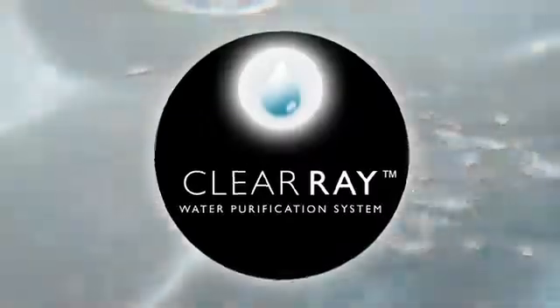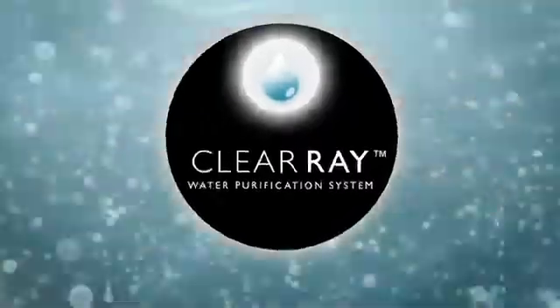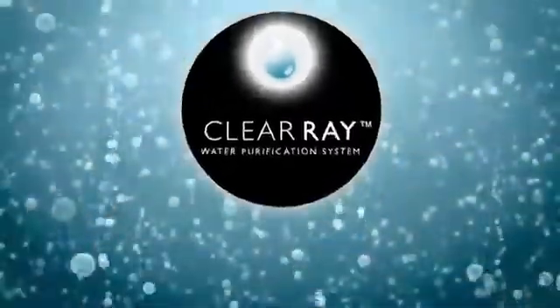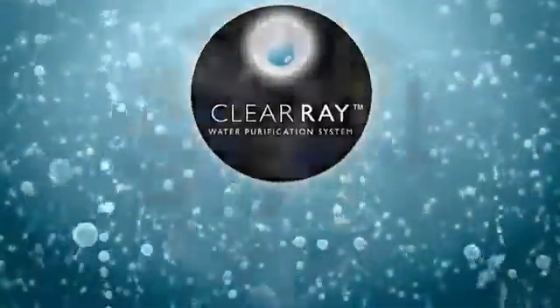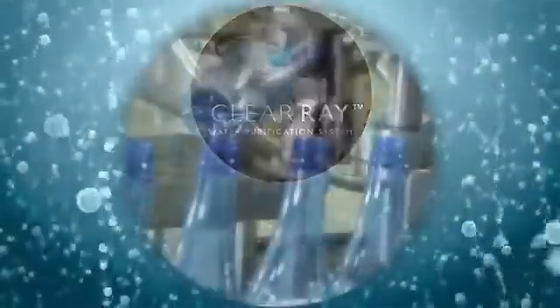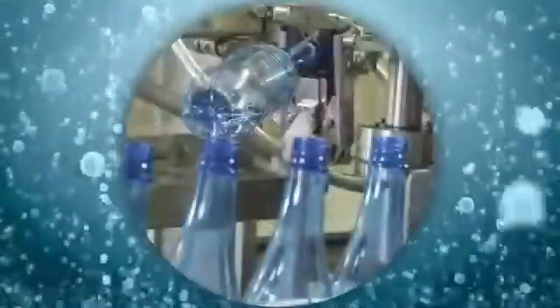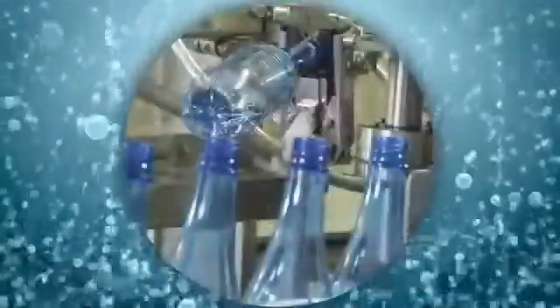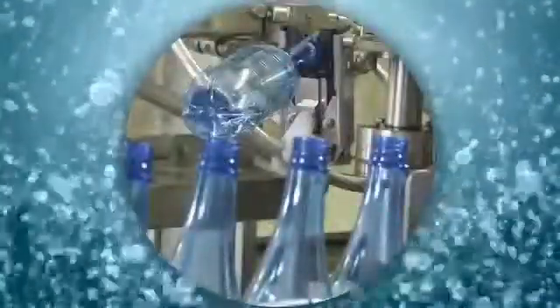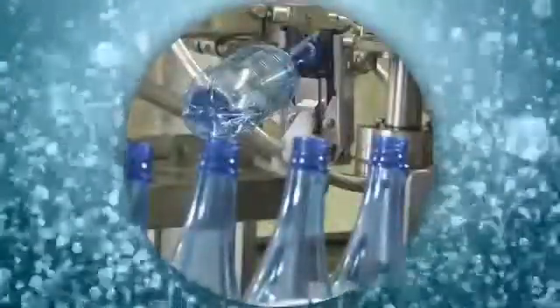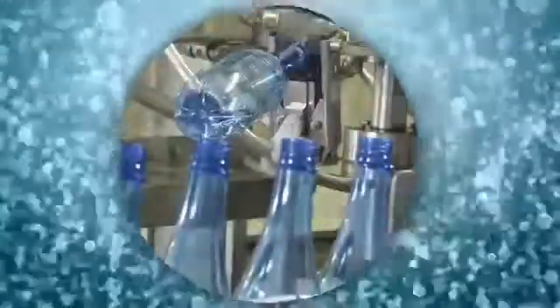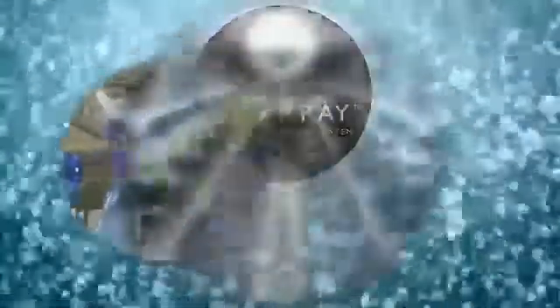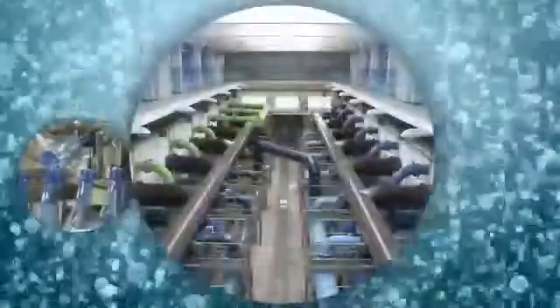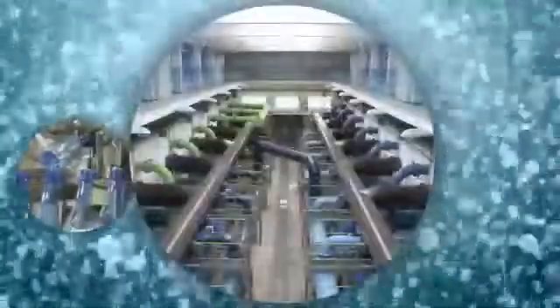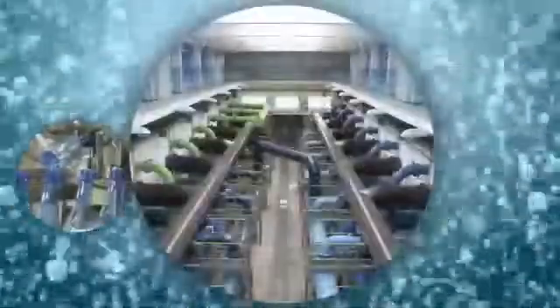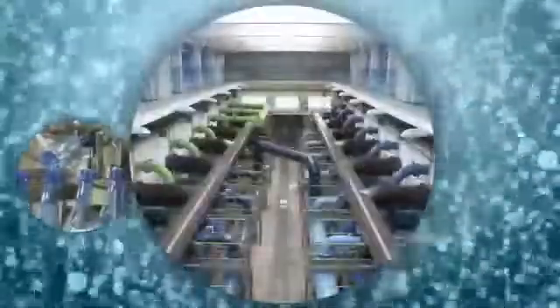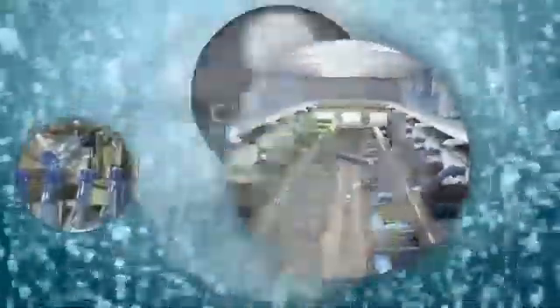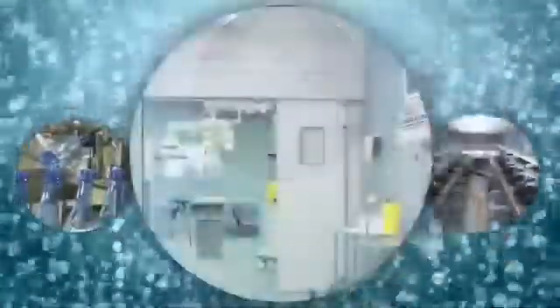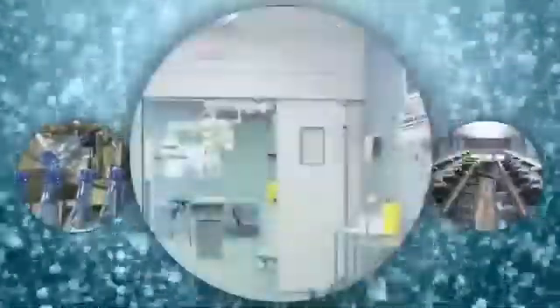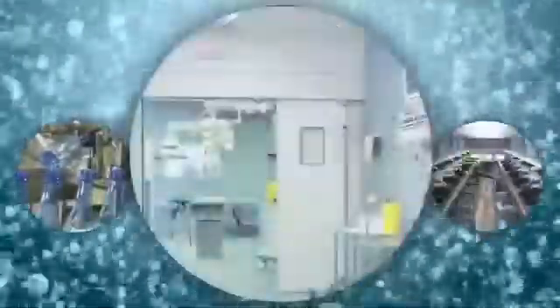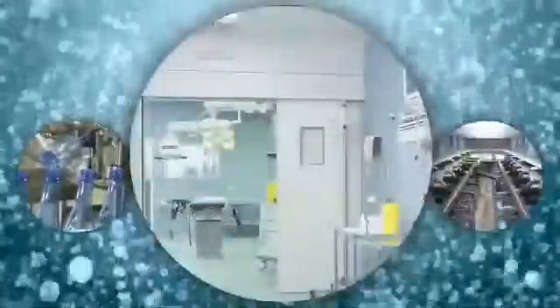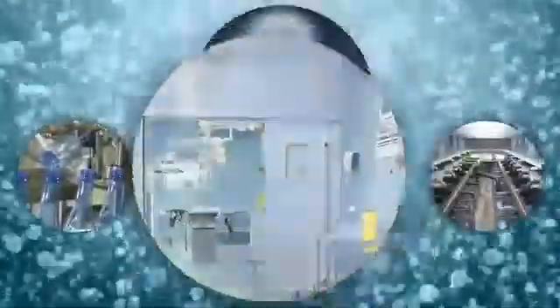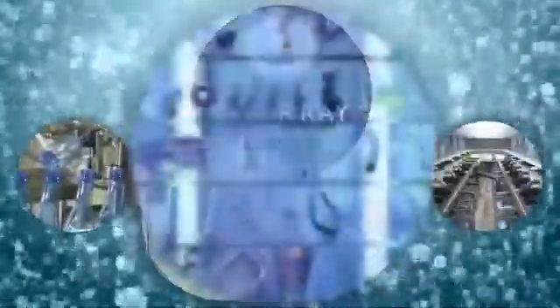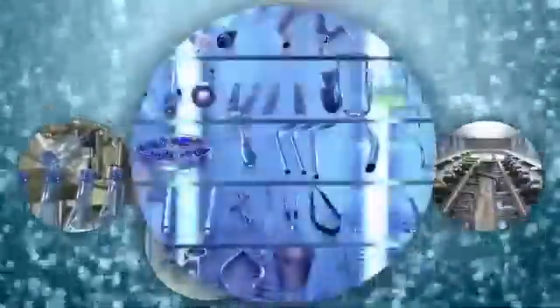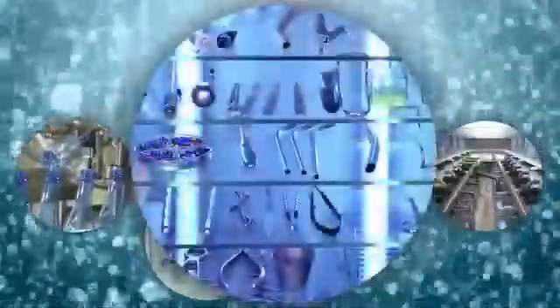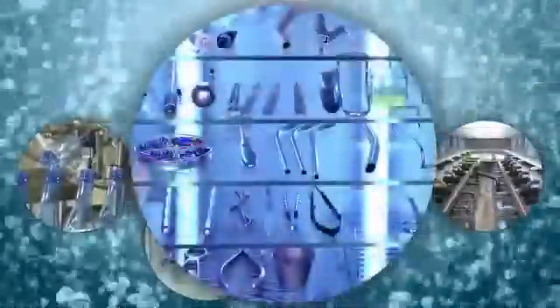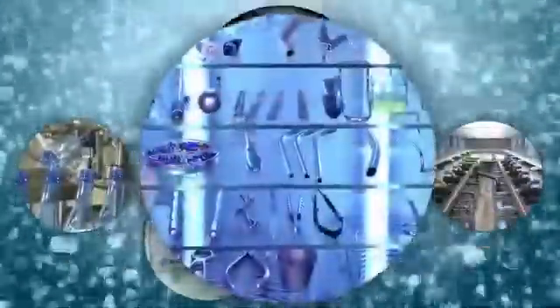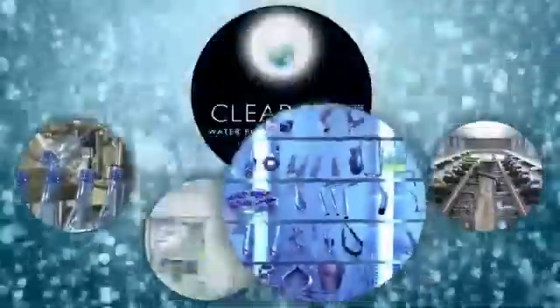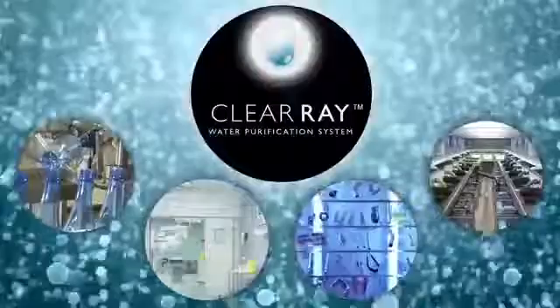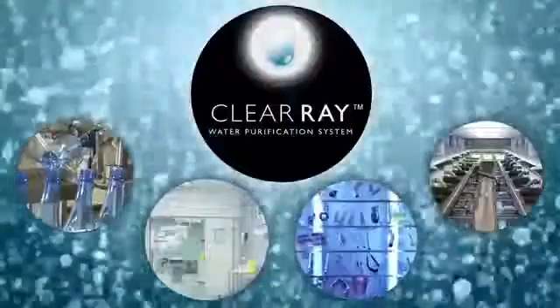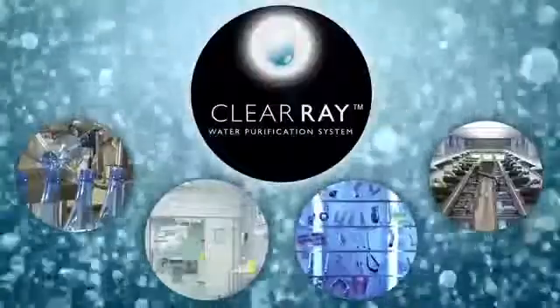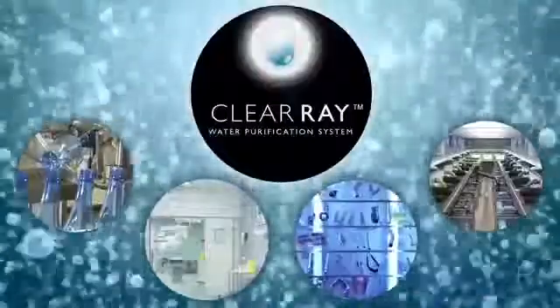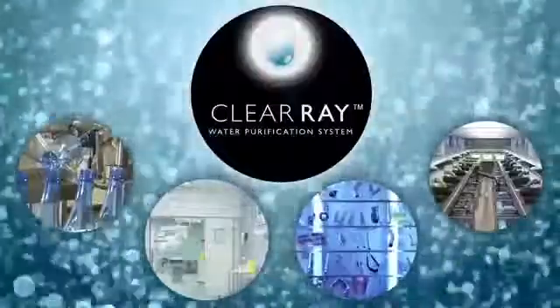The same technology that bottling and beverage manufacturers, municipal wastewater plants, hospitals, and other healthcare environments use to keep themselves clean, safe, and healthy.